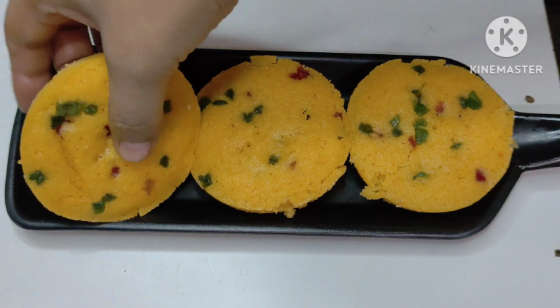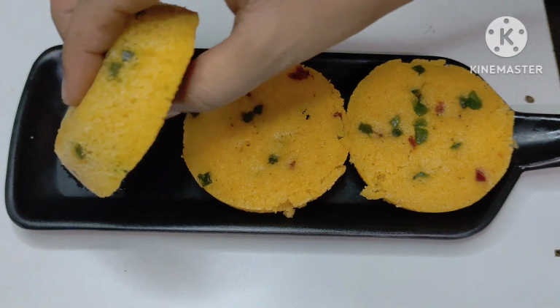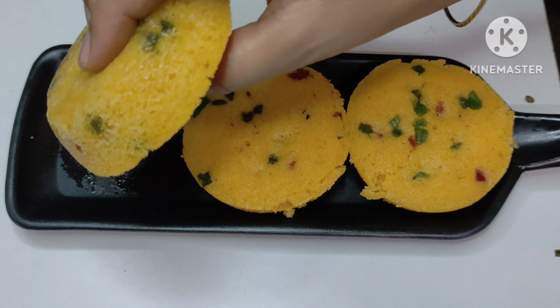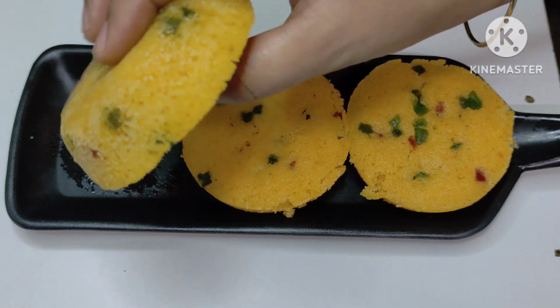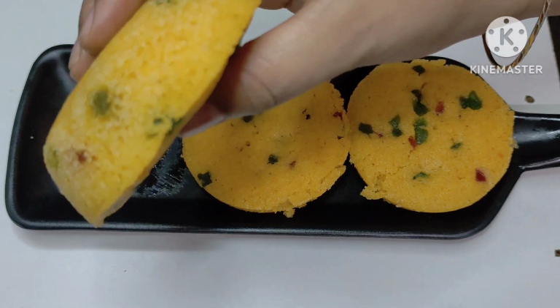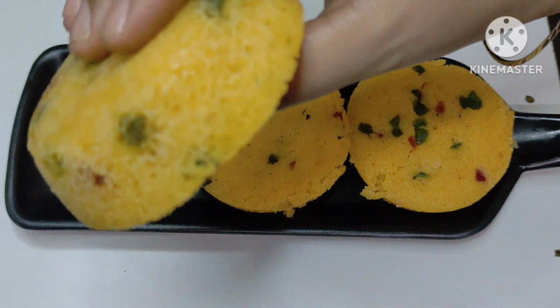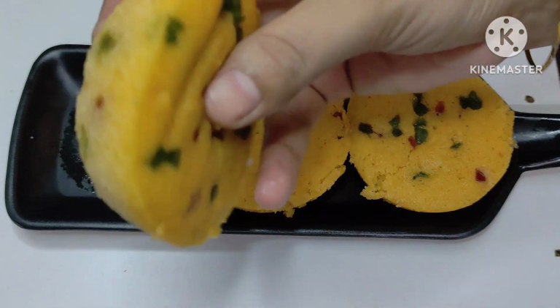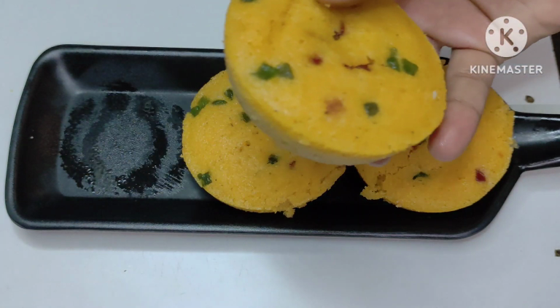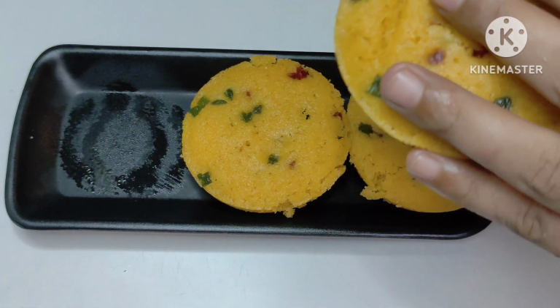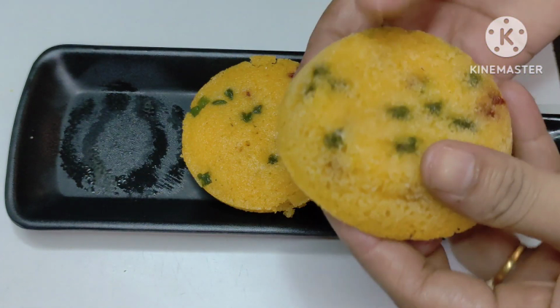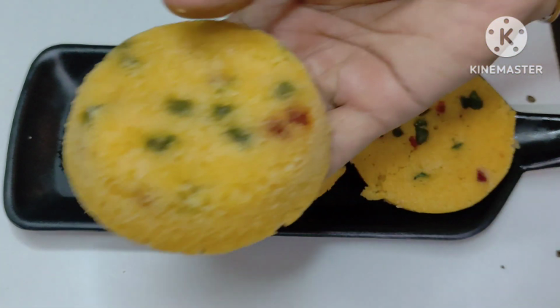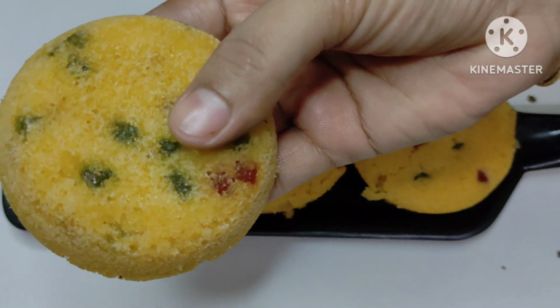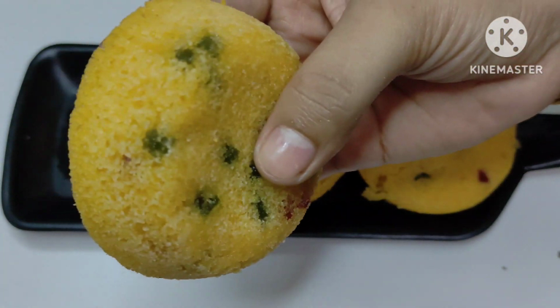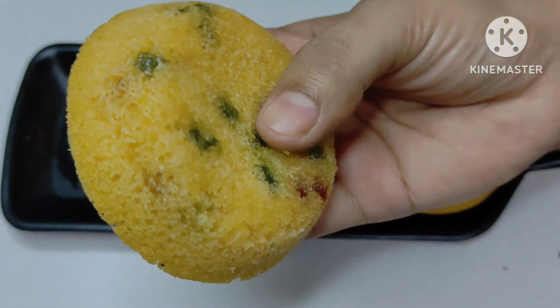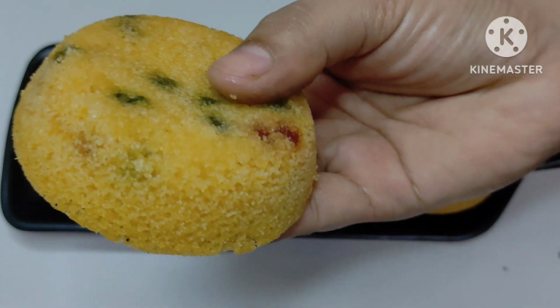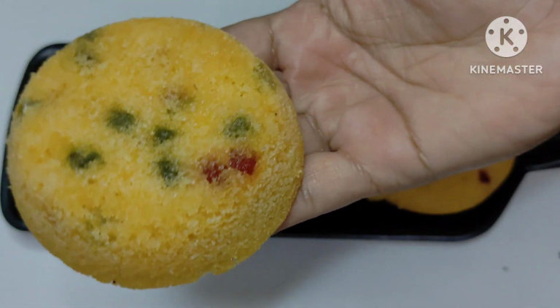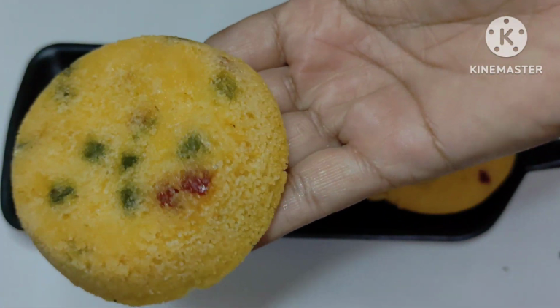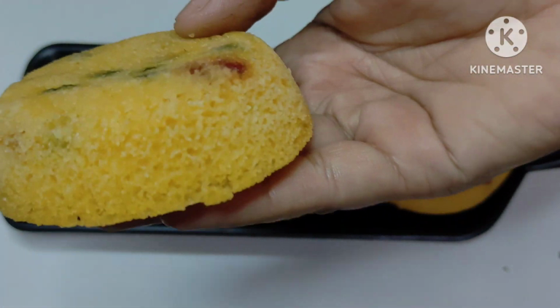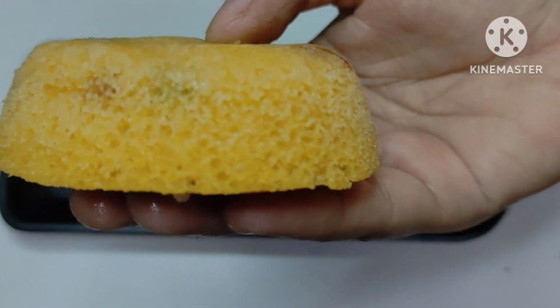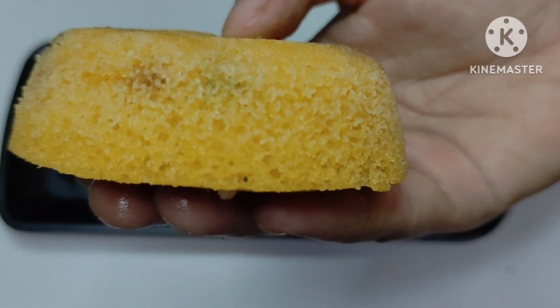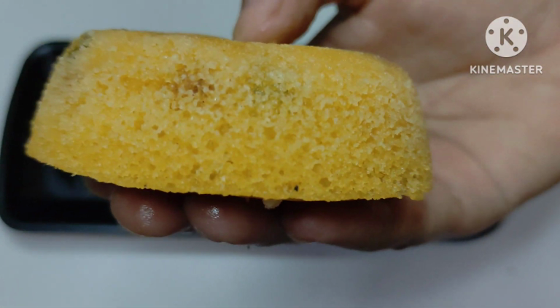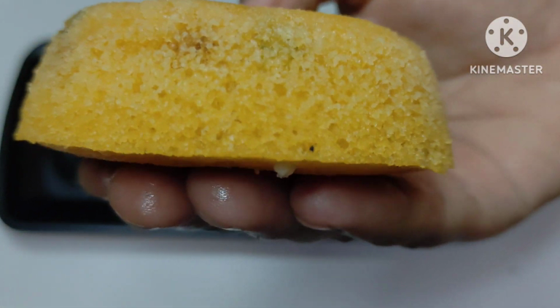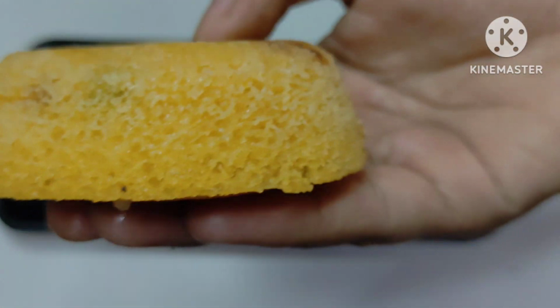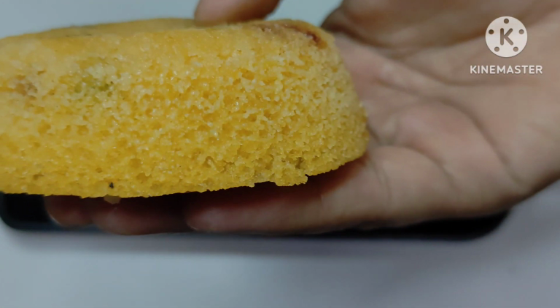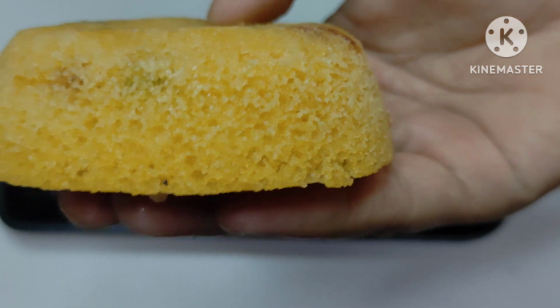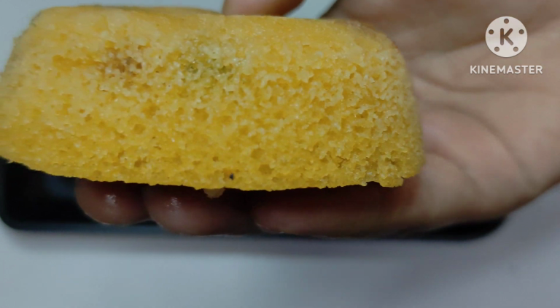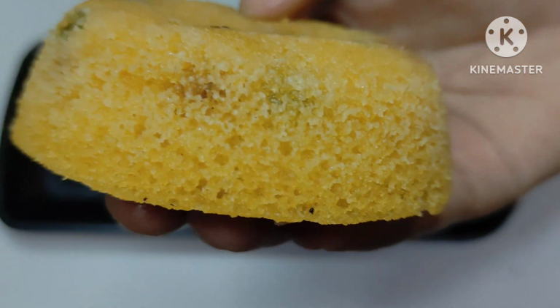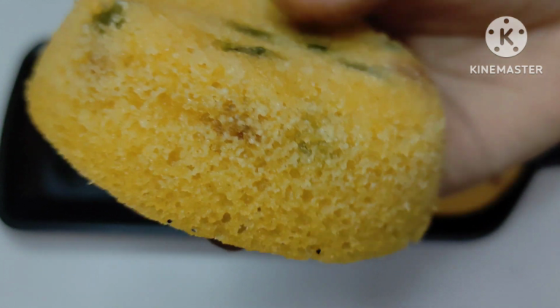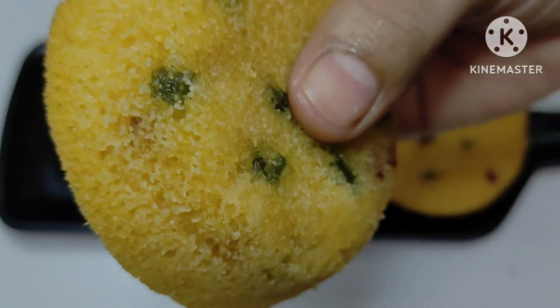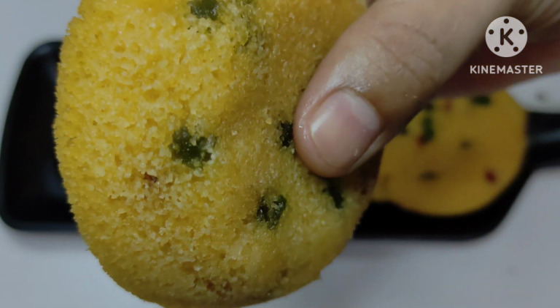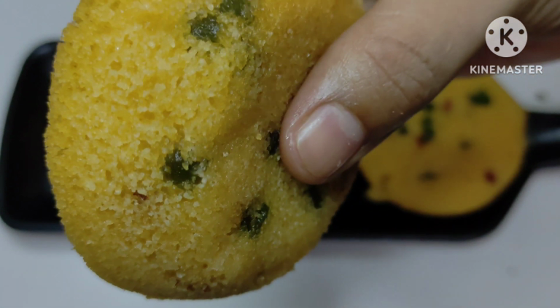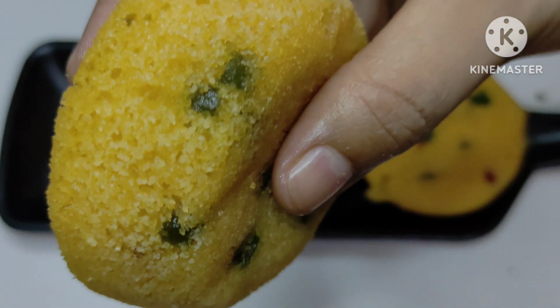You will see the notifications on our videos. Now you will see the cupcake is so good and tasty. Make it and taste it. Enjoy and comment and tell me how you feel. Please check out the videos. Thank you for watching. Thank you.